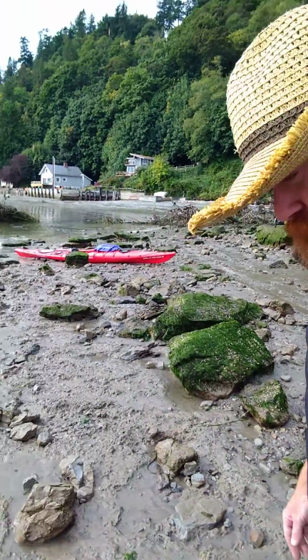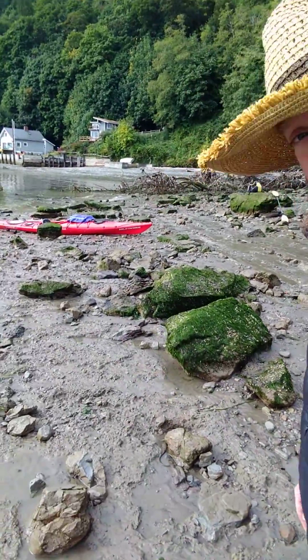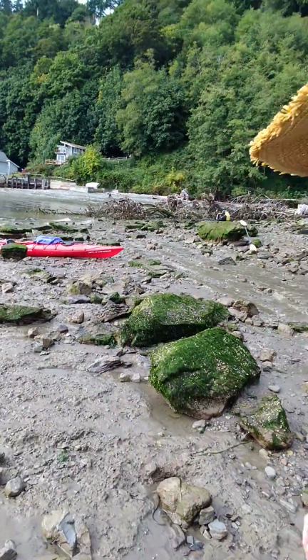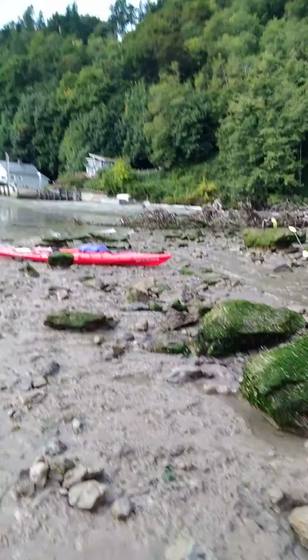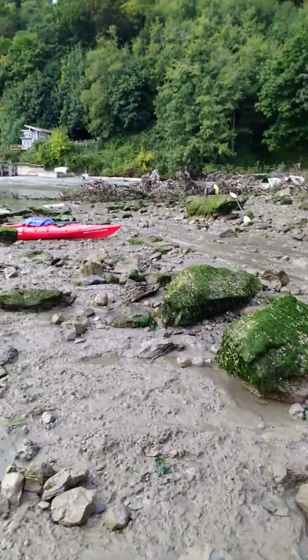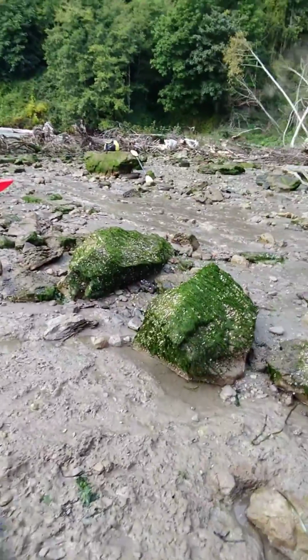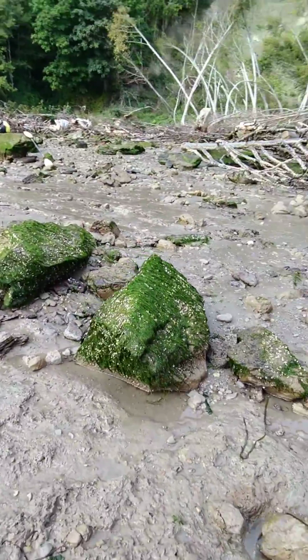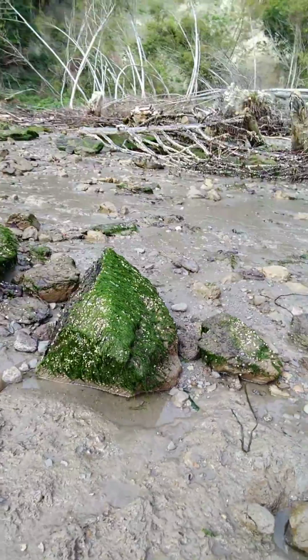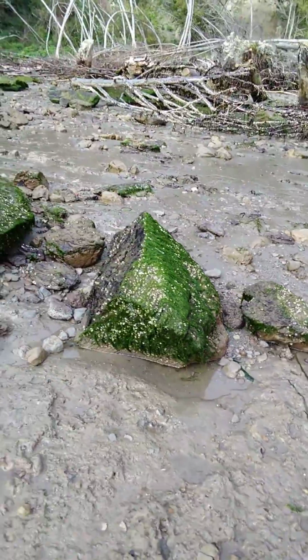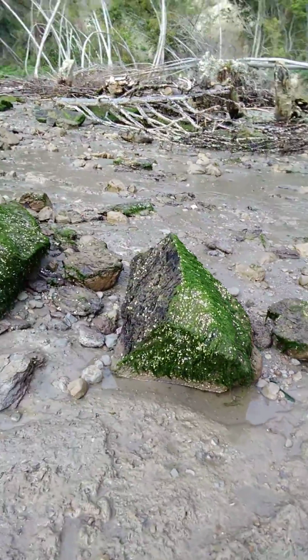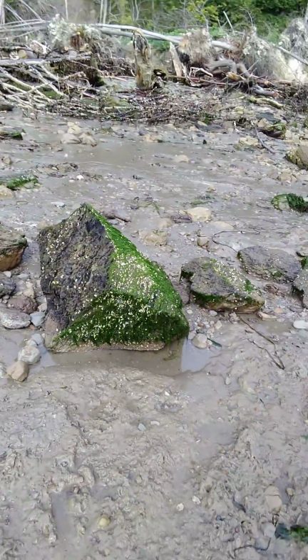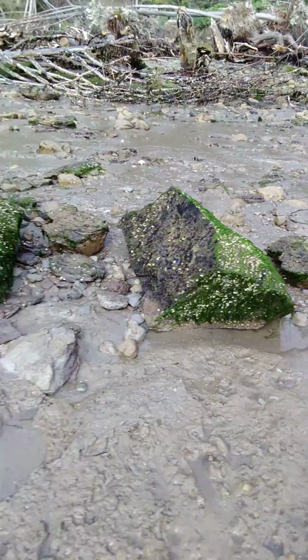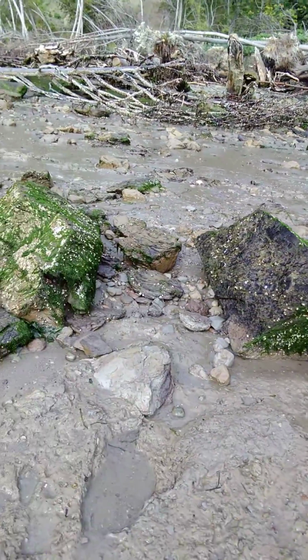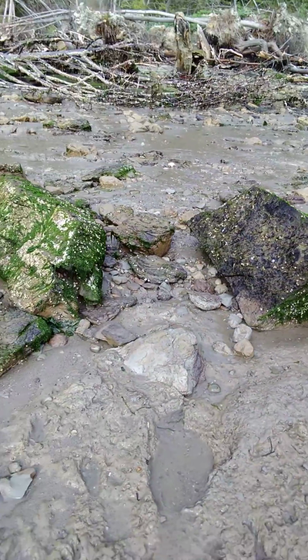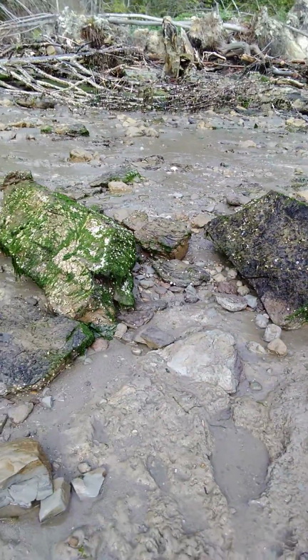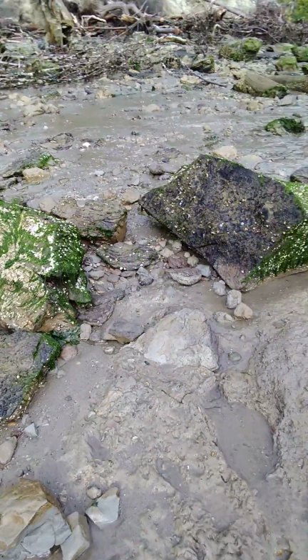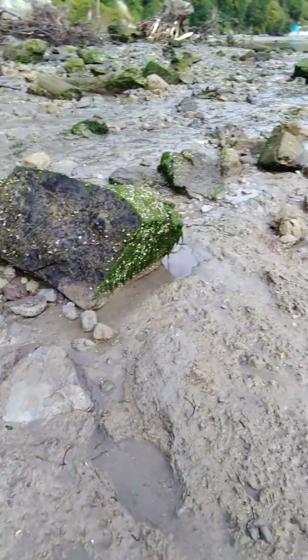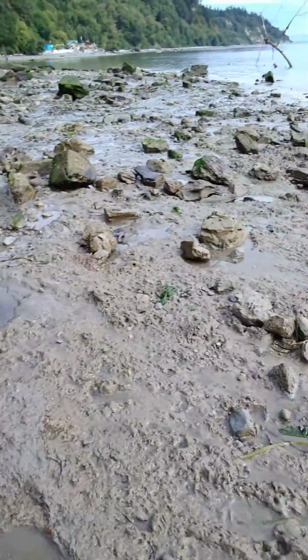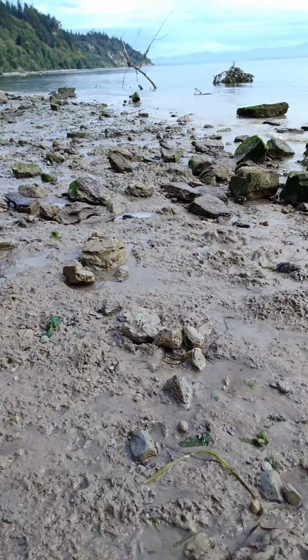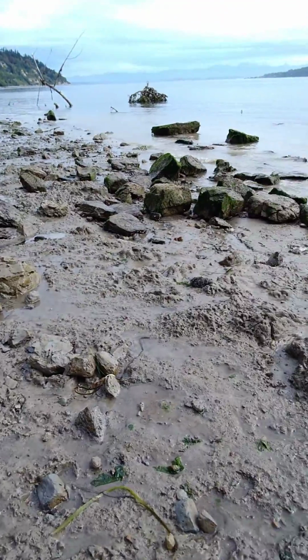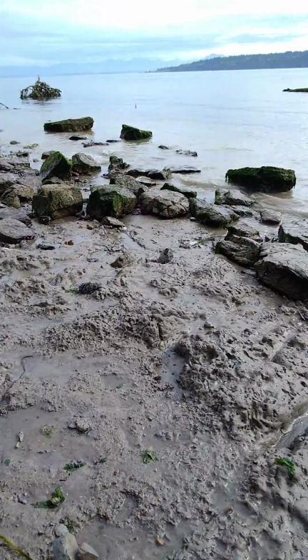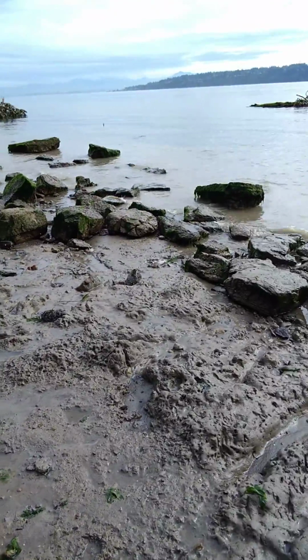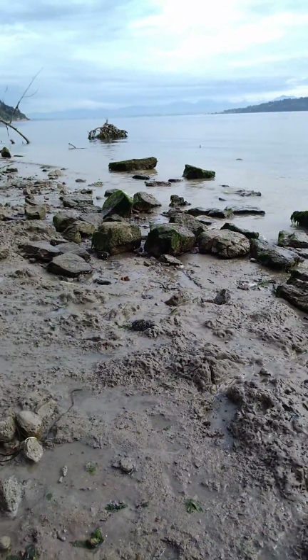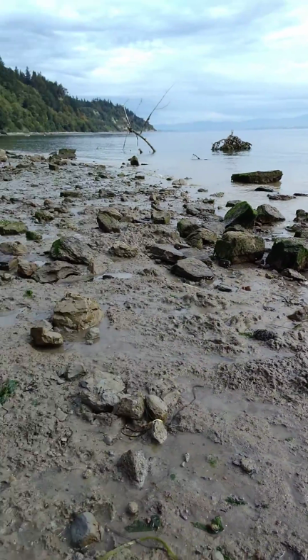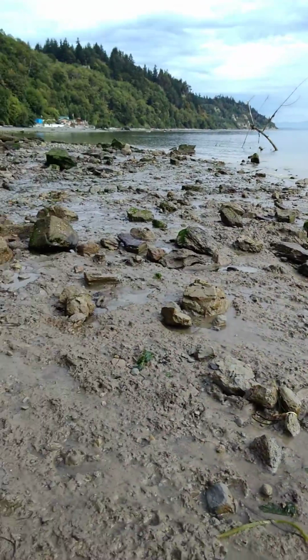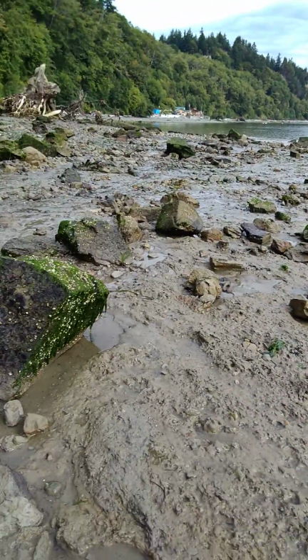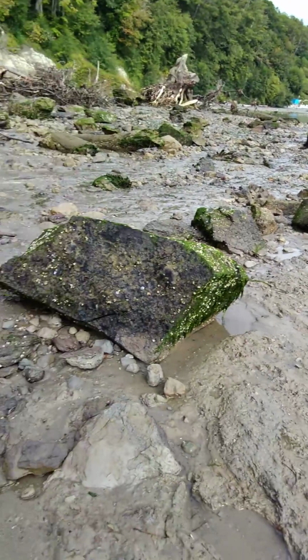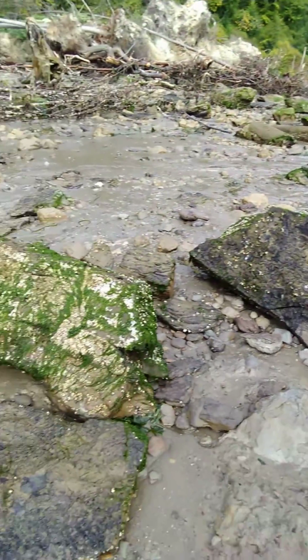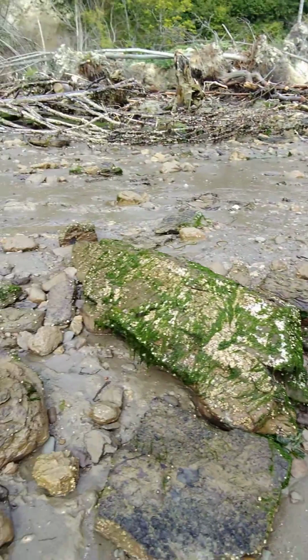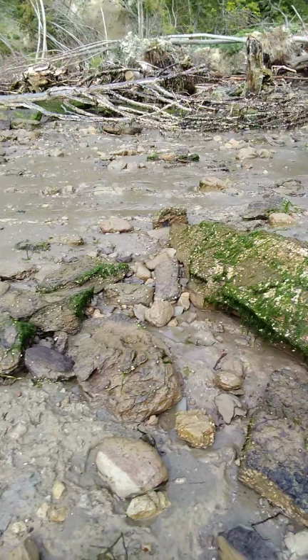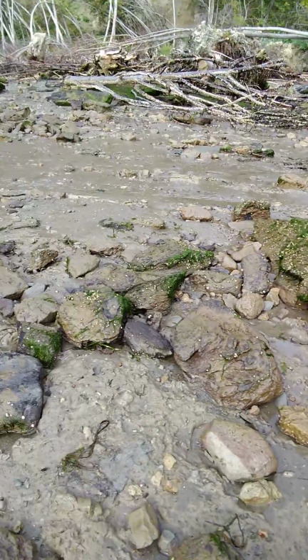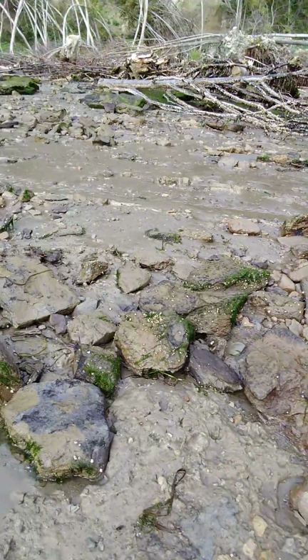All these boulders I'm walking along right here, they're not boulders at all. This is a huge debris field of the peat layer. I'll show you a couple really cool examples.